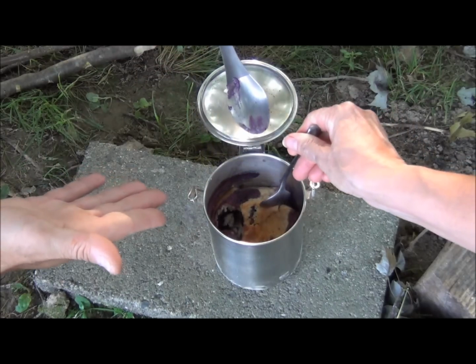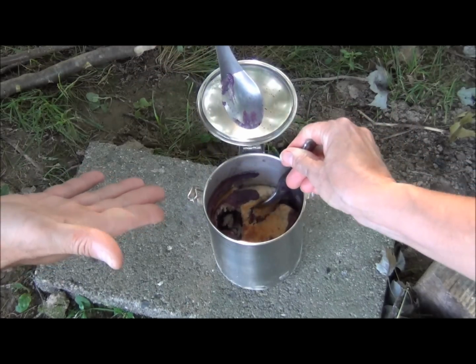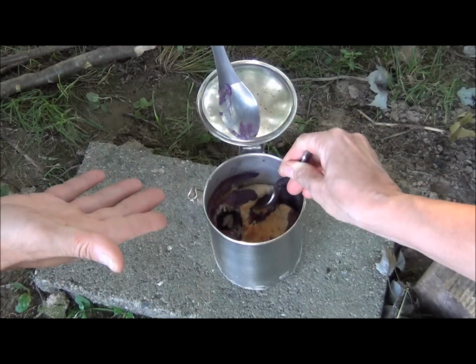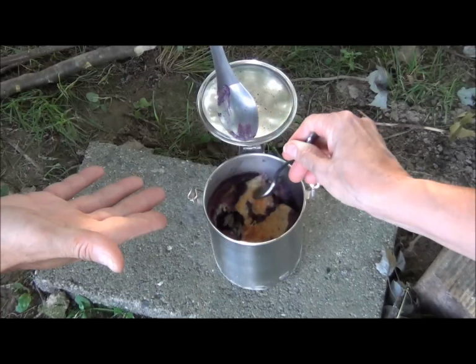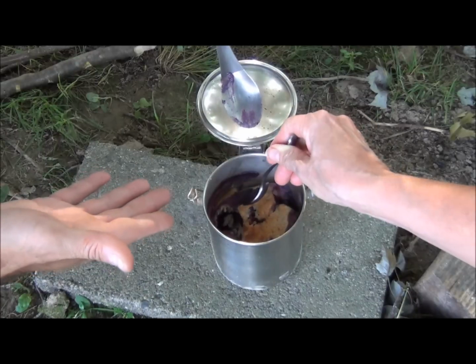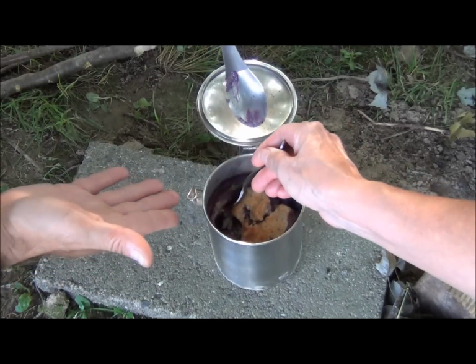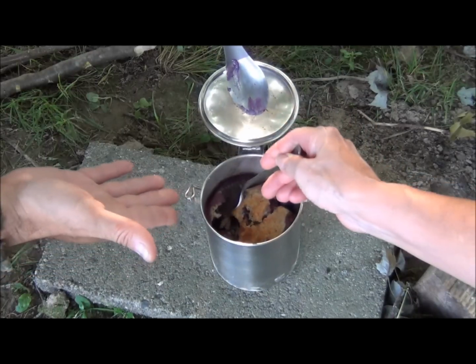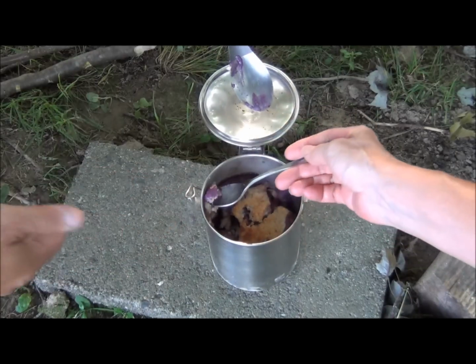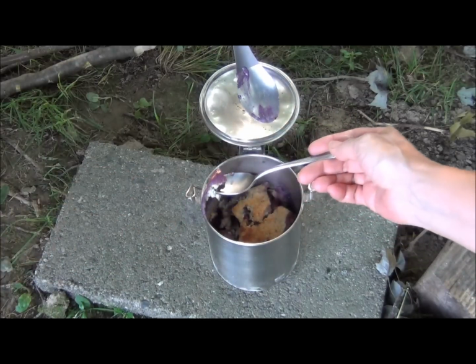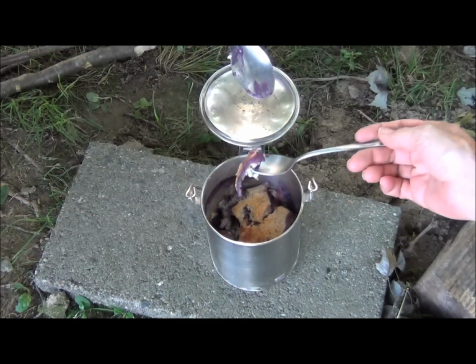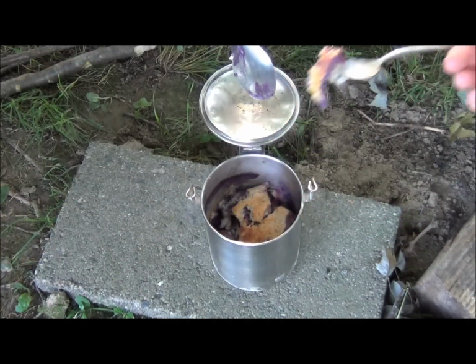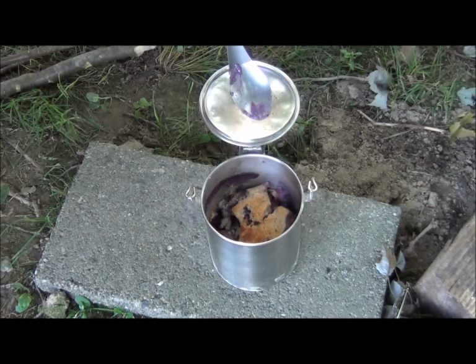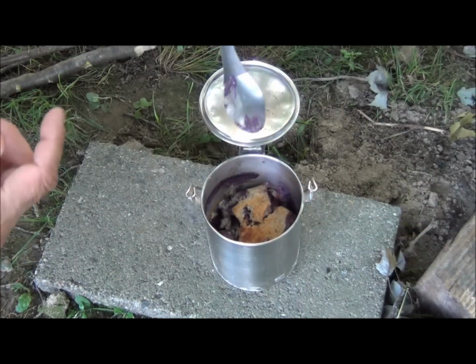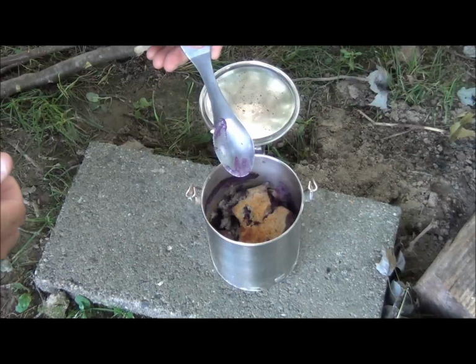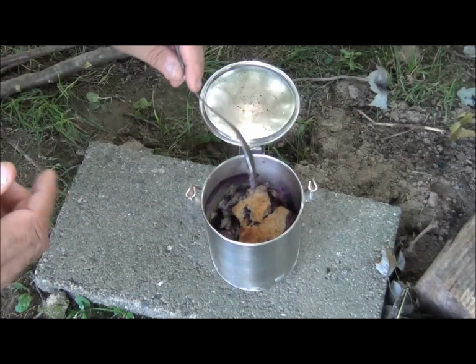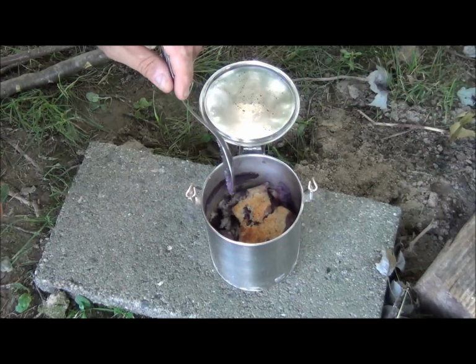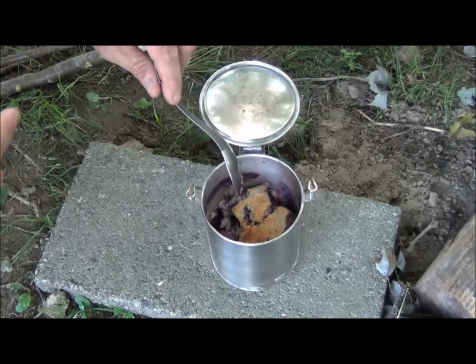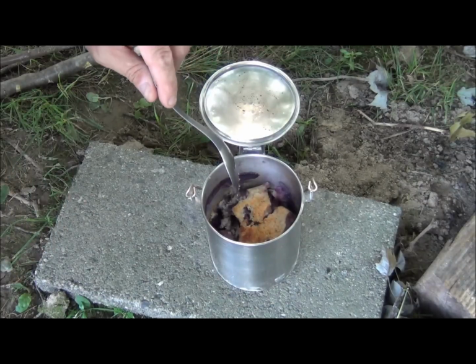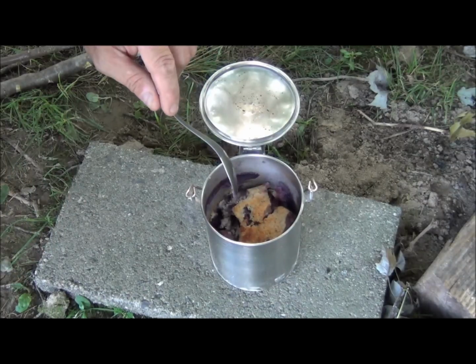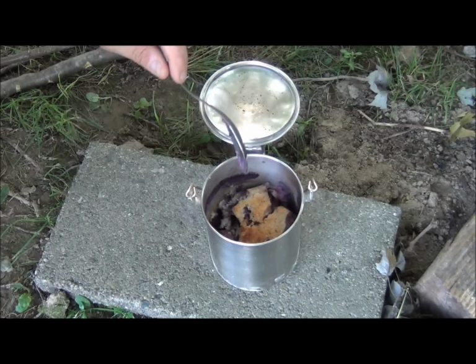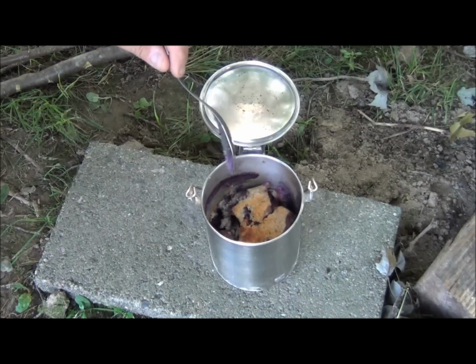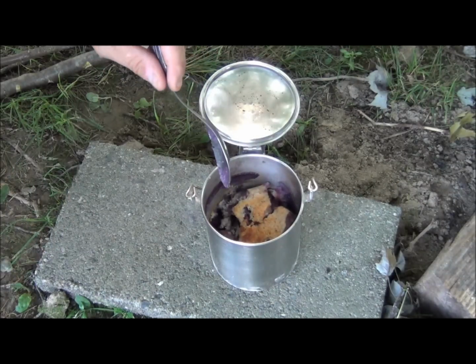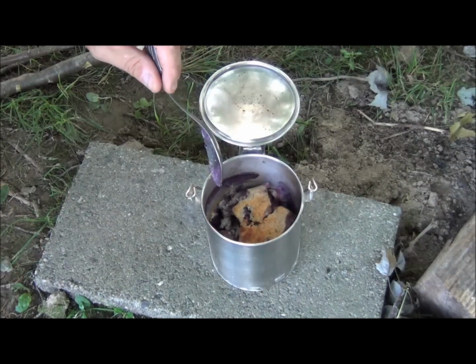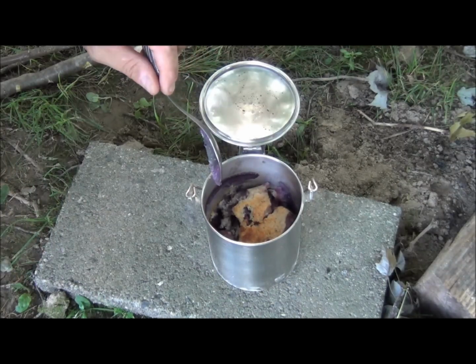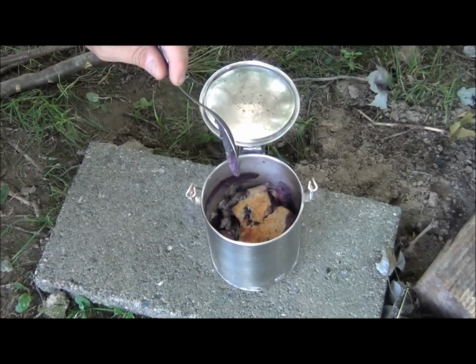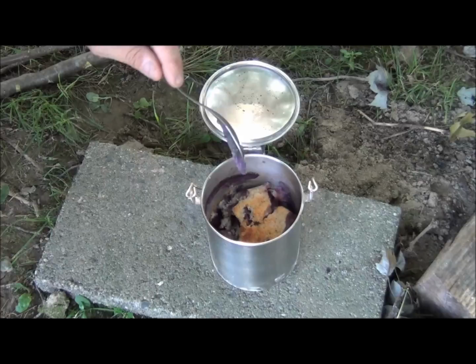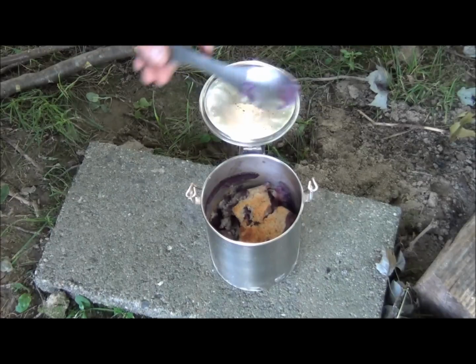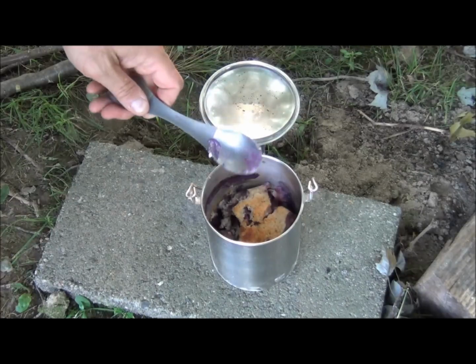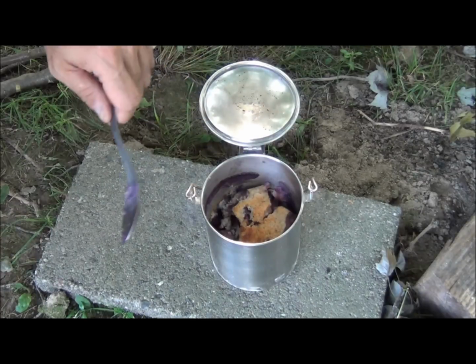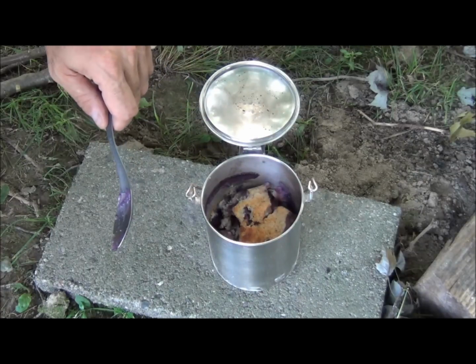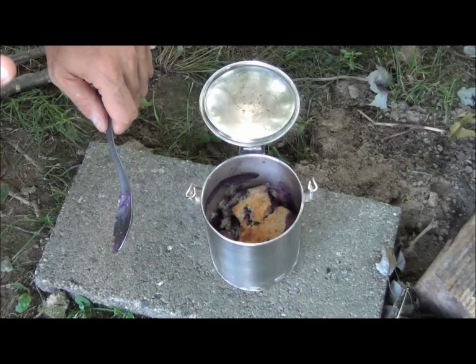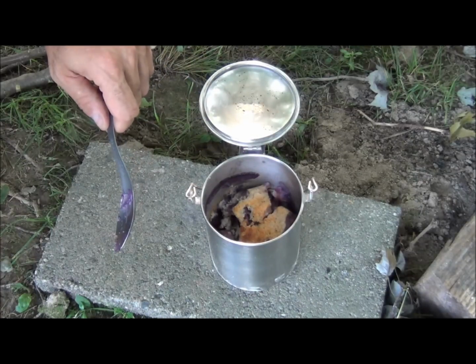I'm going to have some. You didn't want any biscuits, but you want to eat my cobbler? Well, we're going to go have some cobbler. This is Brian from Snow Walker Bushcraft — thank you for your views and thank you for your comments. Until the next one, walk the woods.